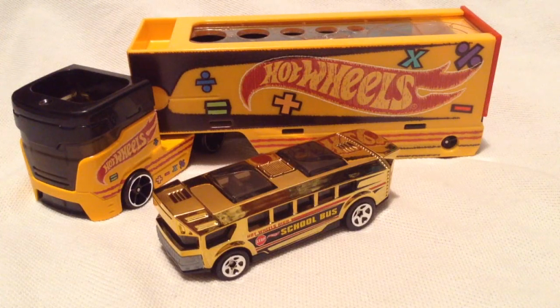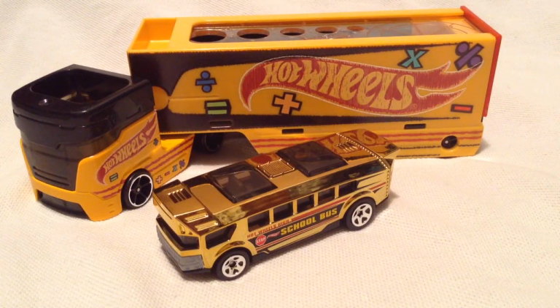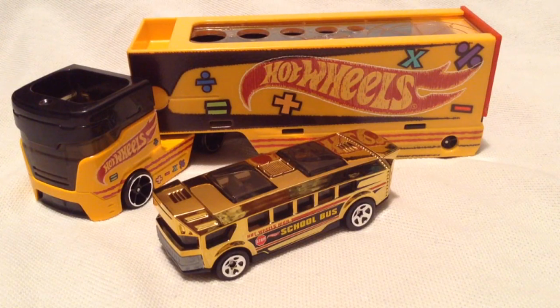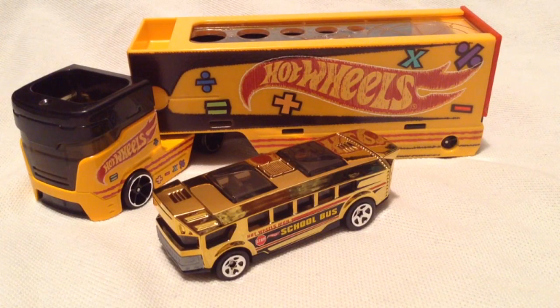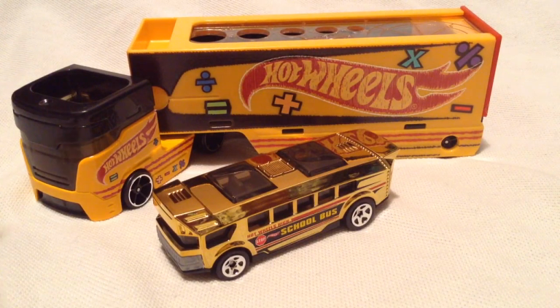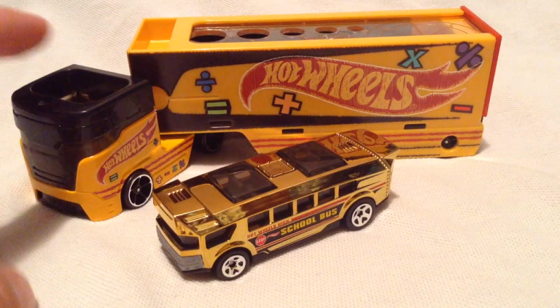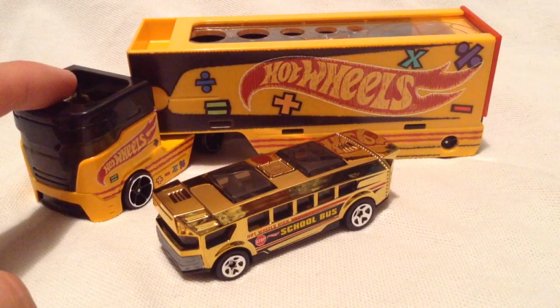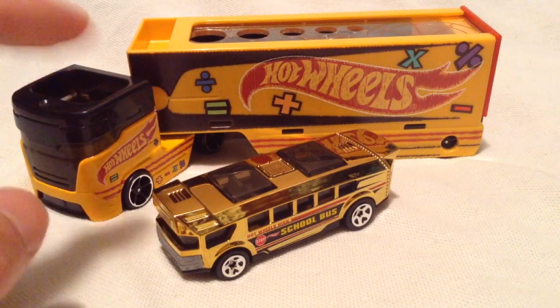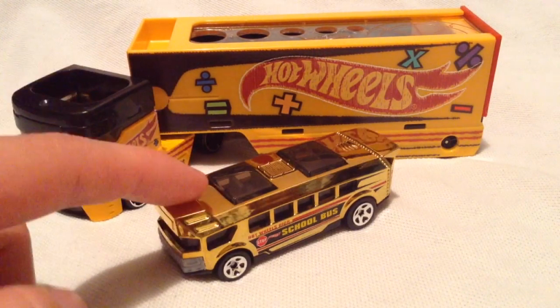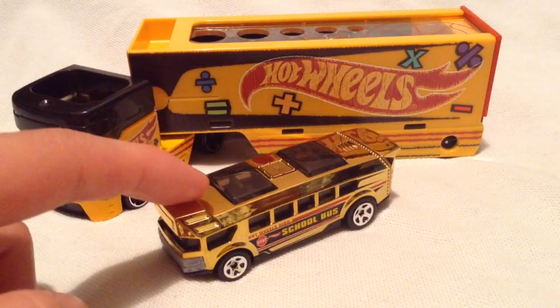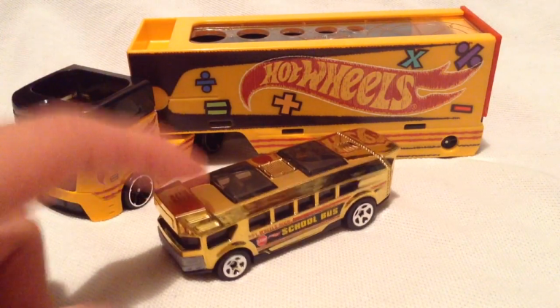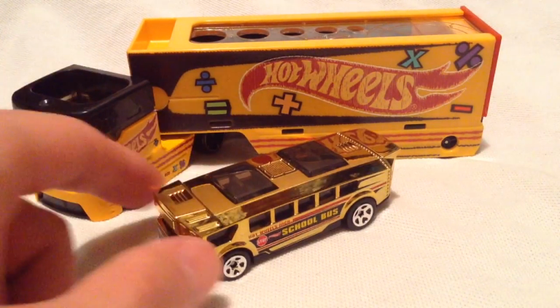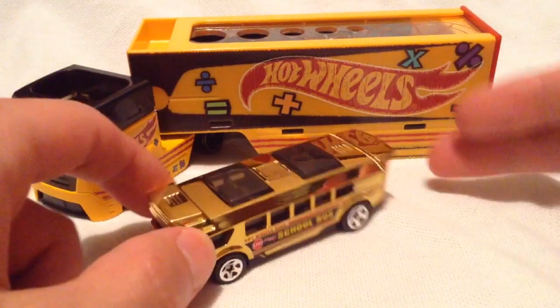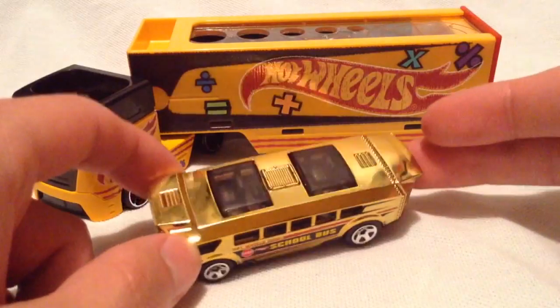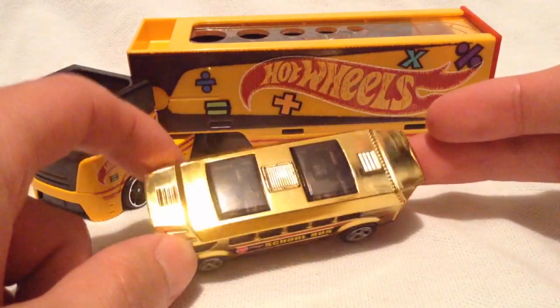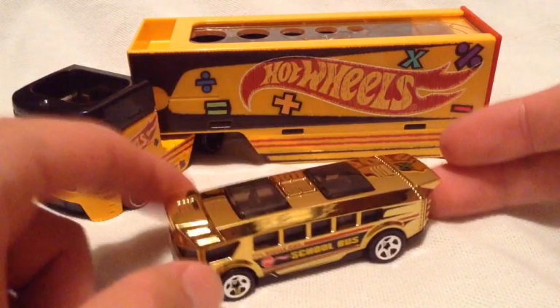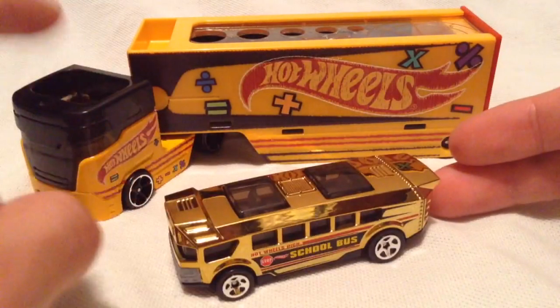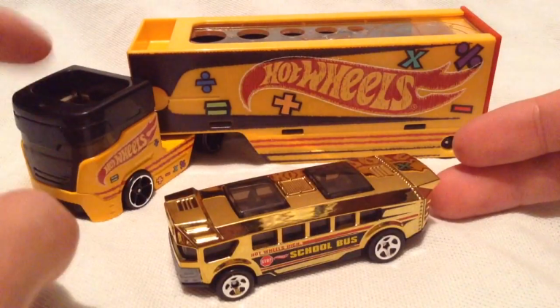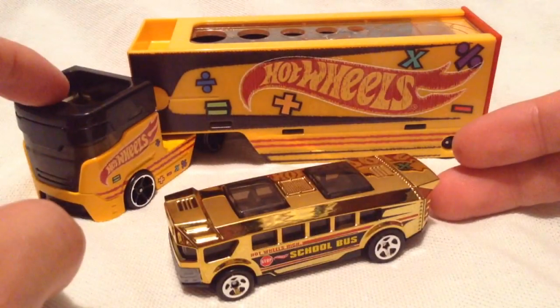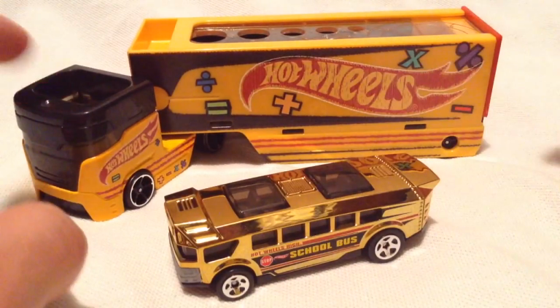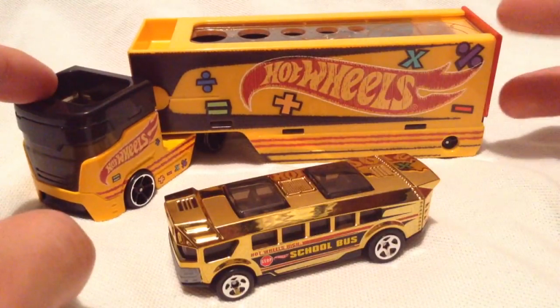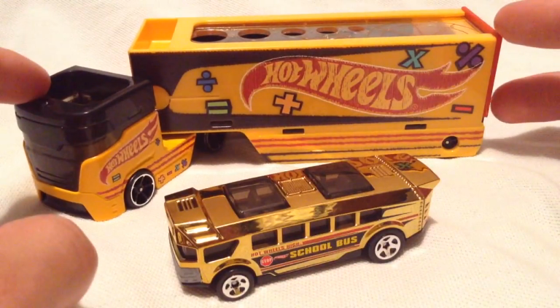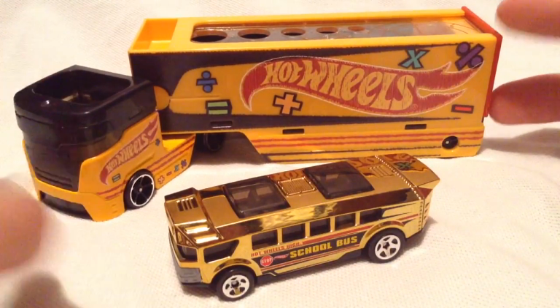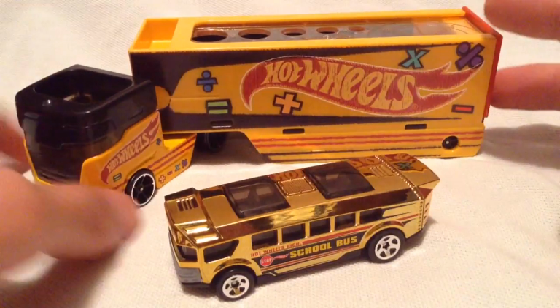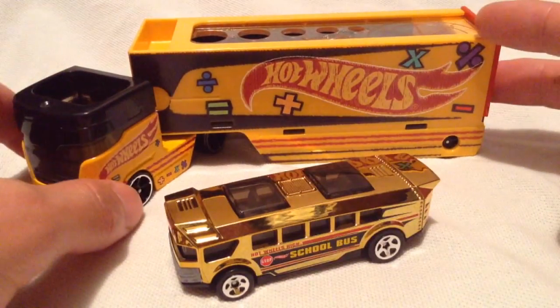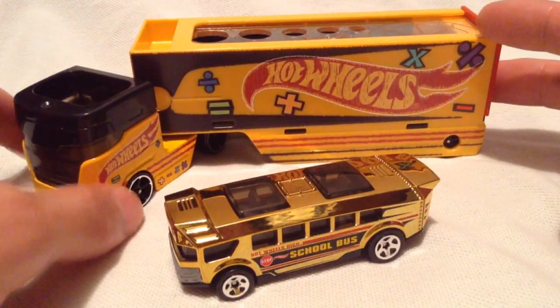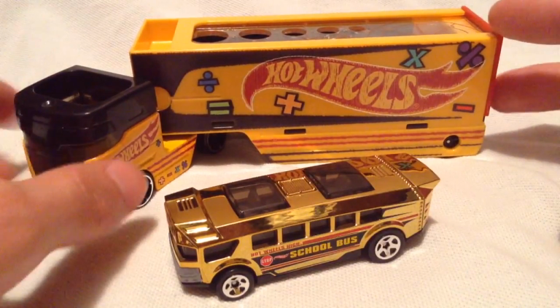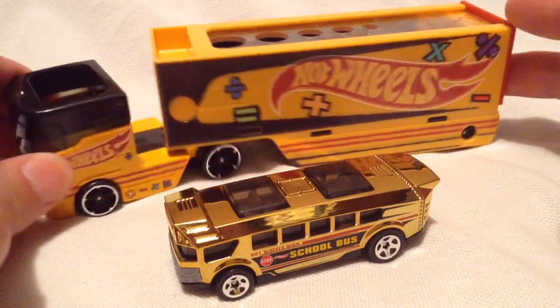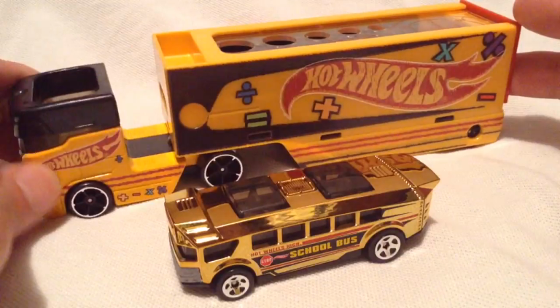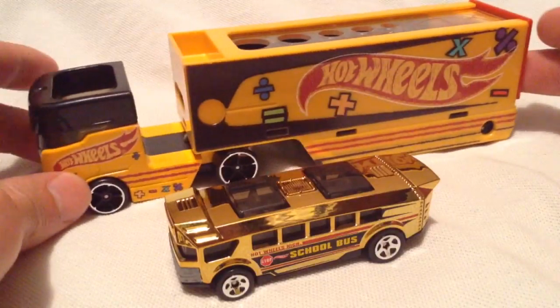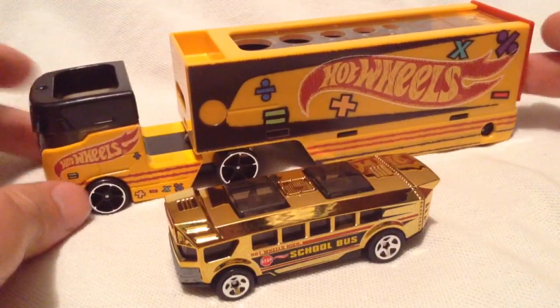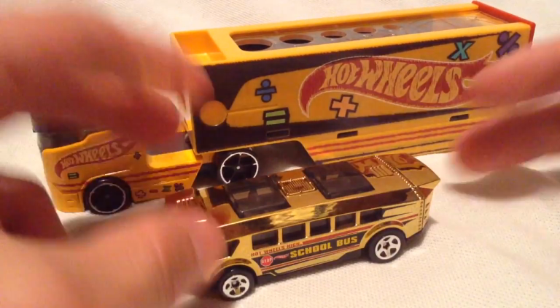Hey YouTube, it's me Julien. Here's the Pencil Pusher and the Hot Wheels High. I think this one was in the main line, but anyways, this was a big hauler or big rig — whatever you want to call it. It's a big truck basically.